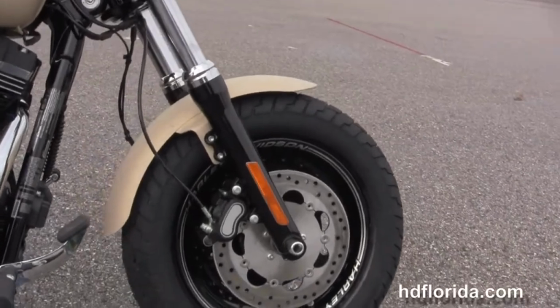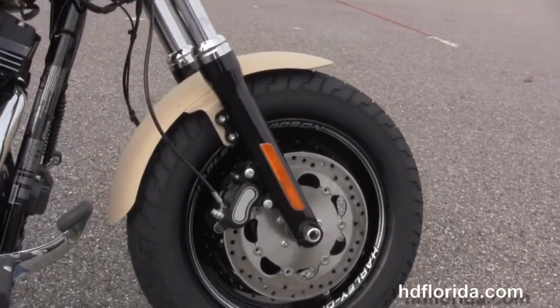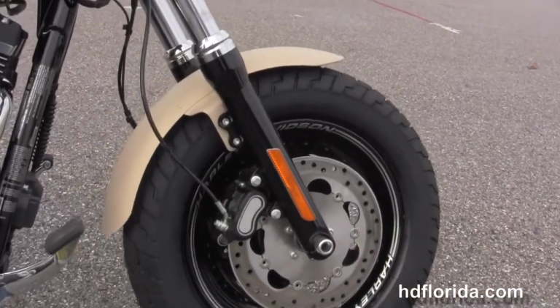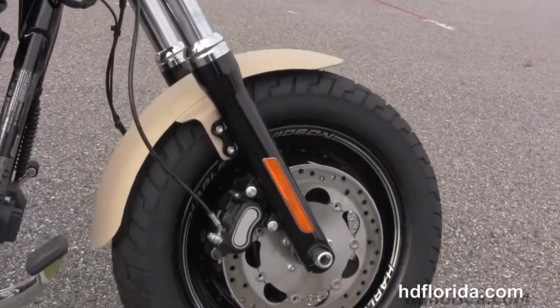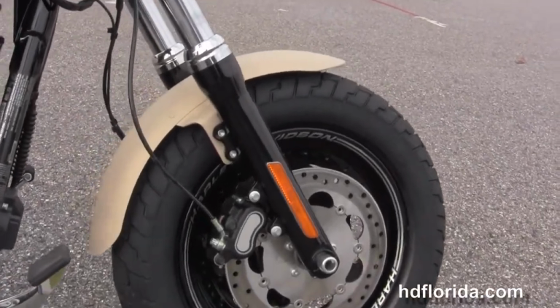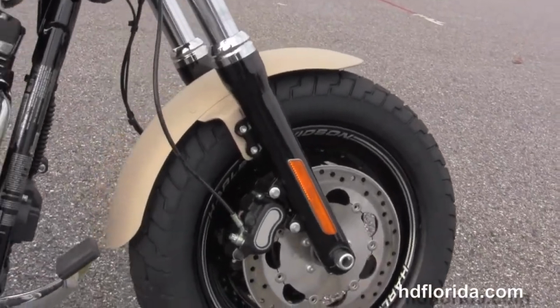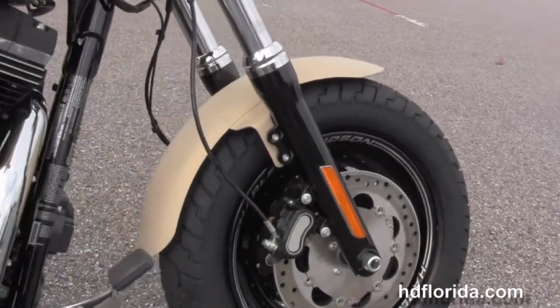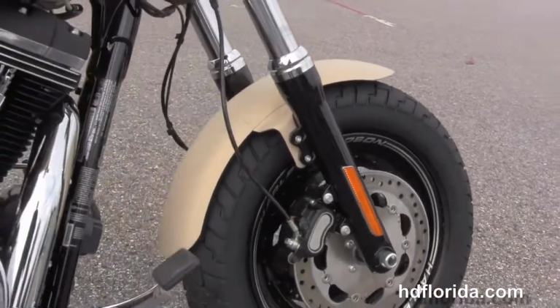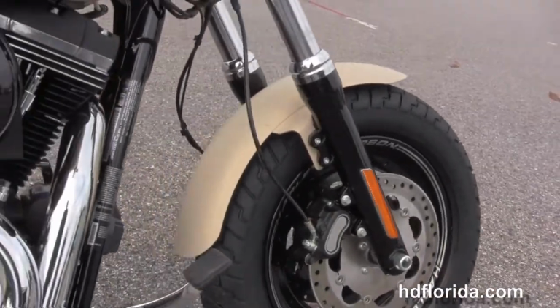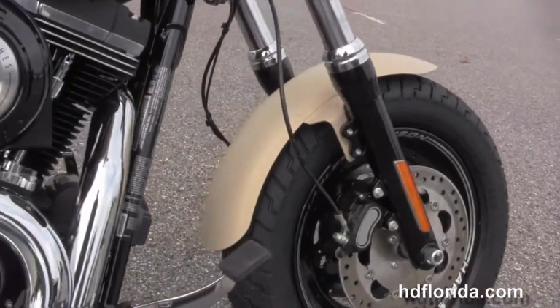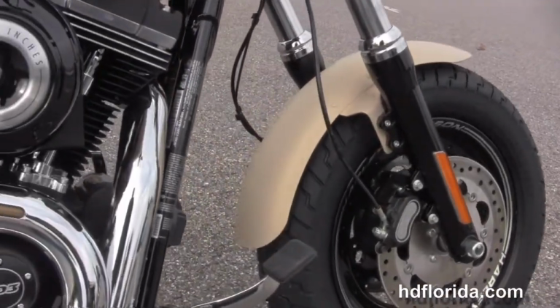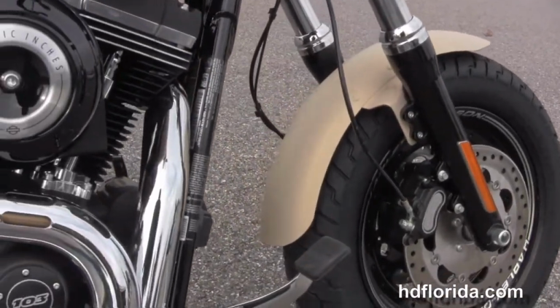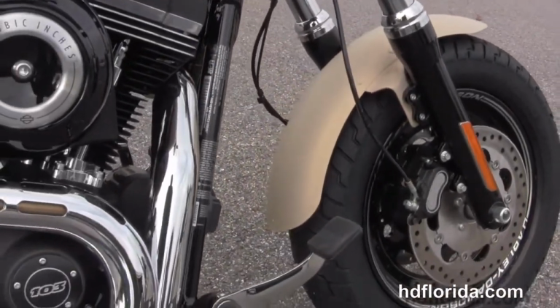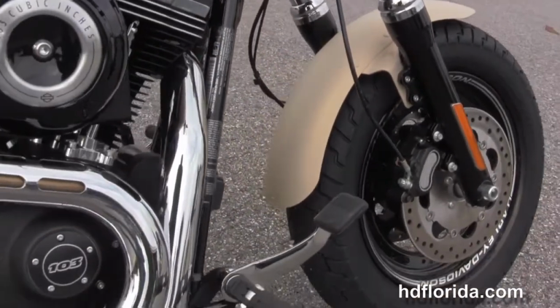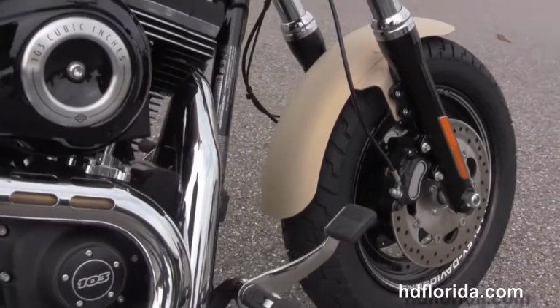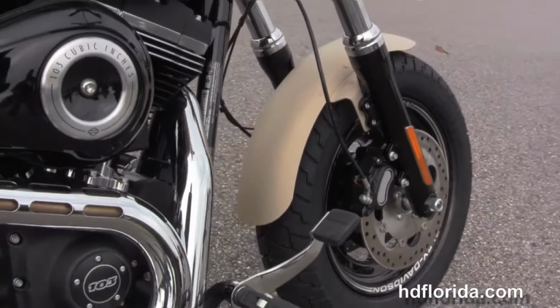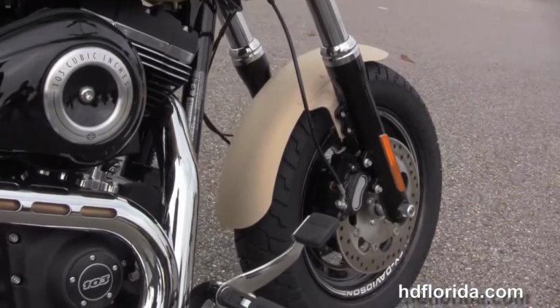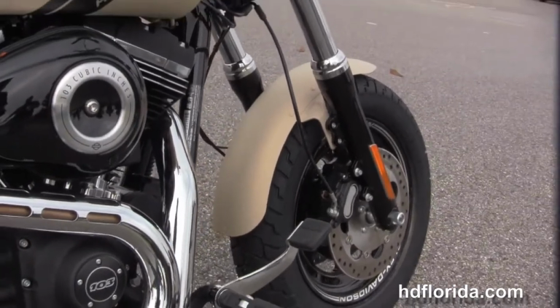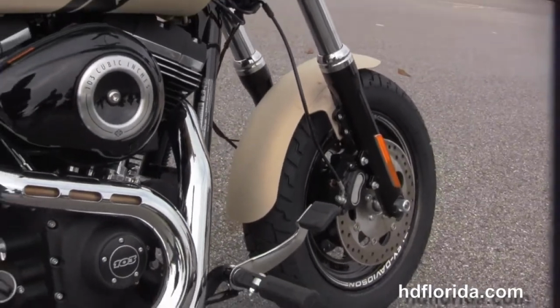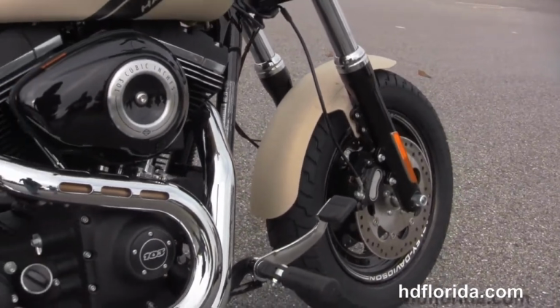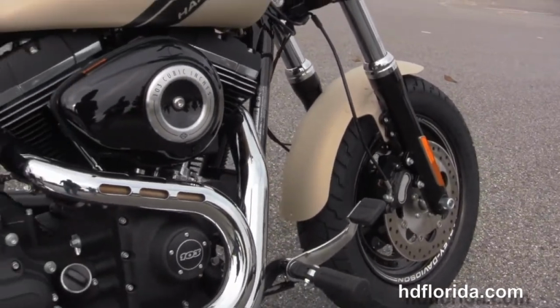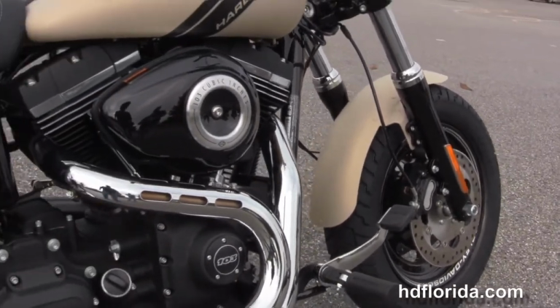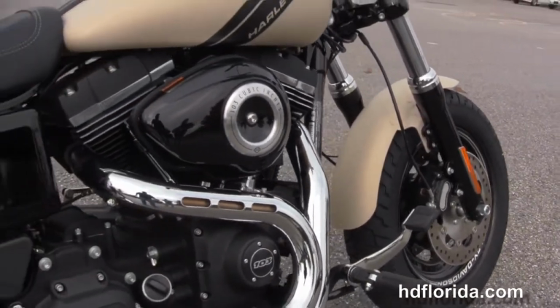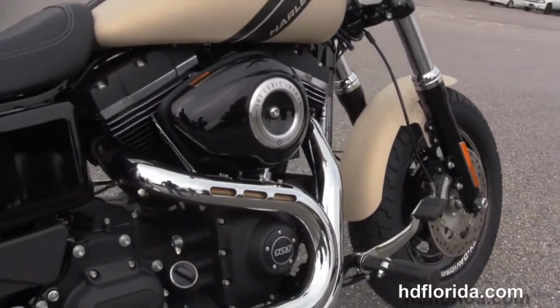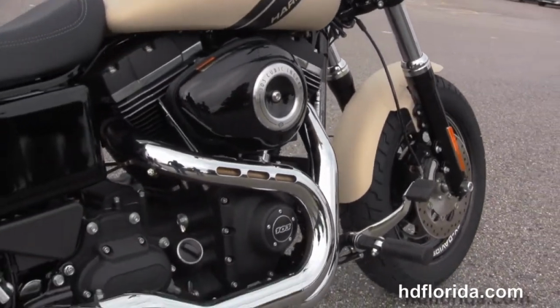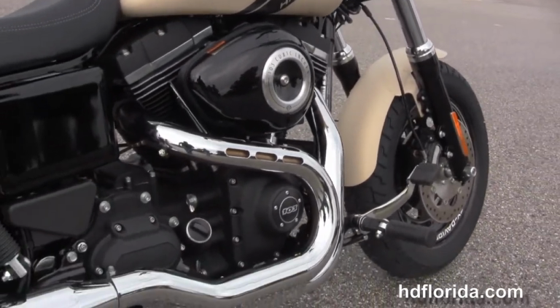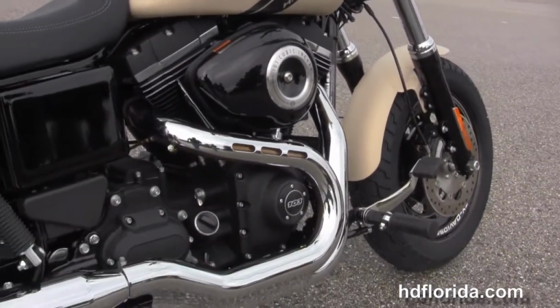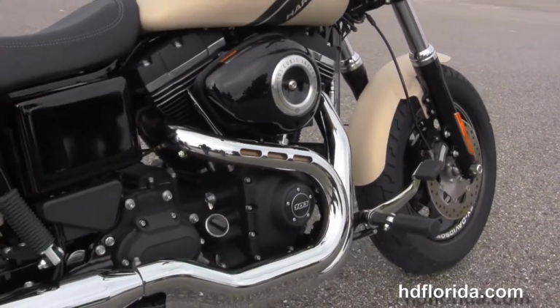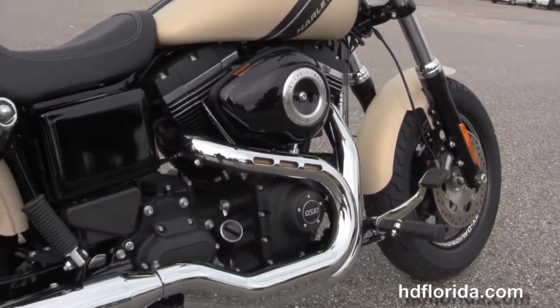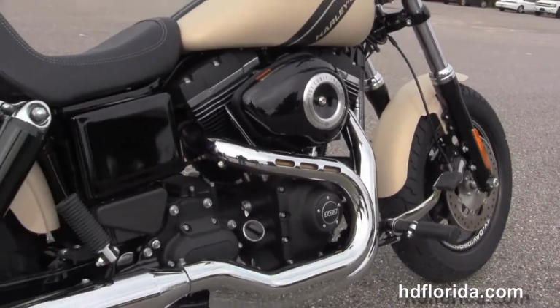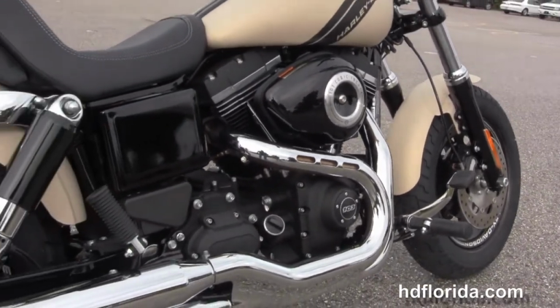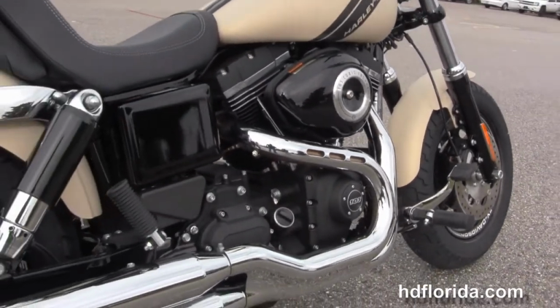The Fat Bob starts out front with the blacked out lower front forks and the black aluminum slotted disc wheels with laser engraved graphics, dual disc brakes, and we head back to the forward controls.